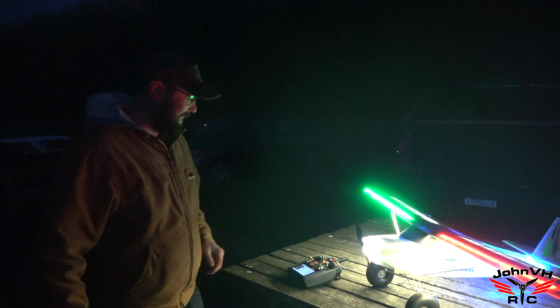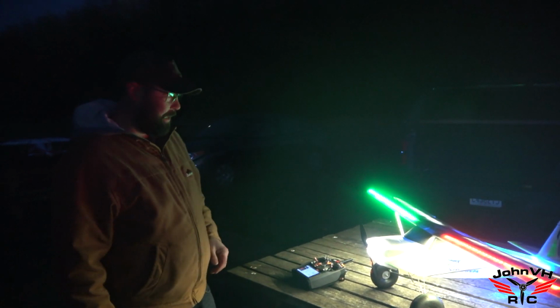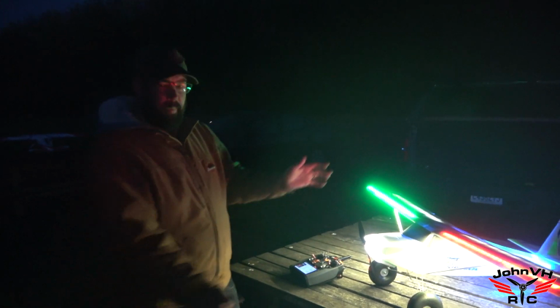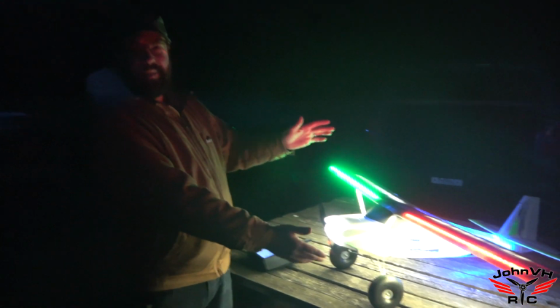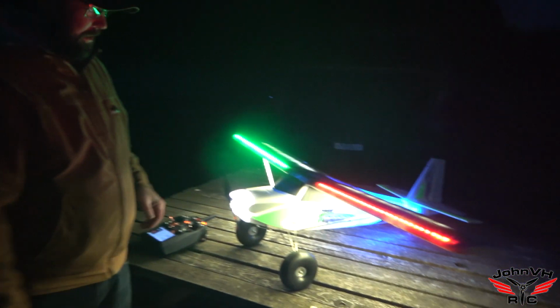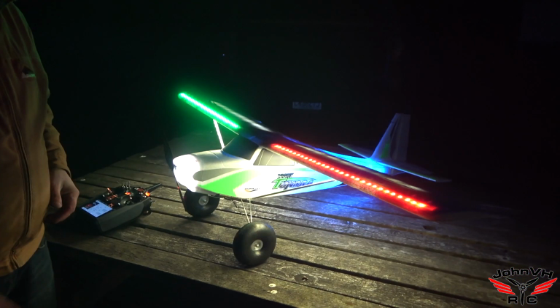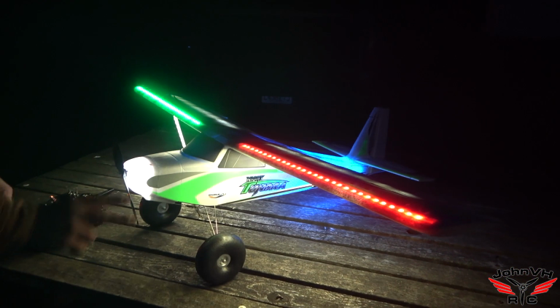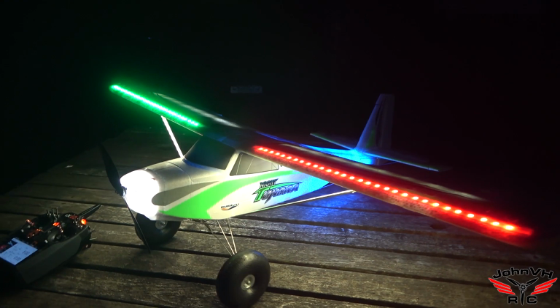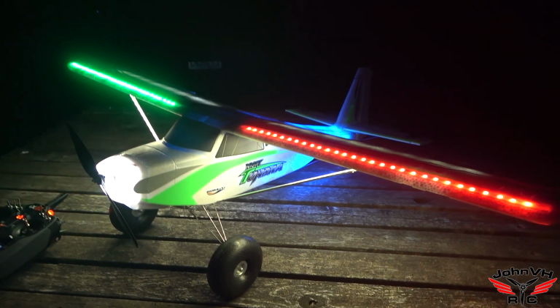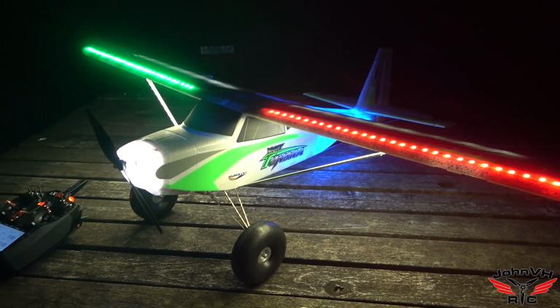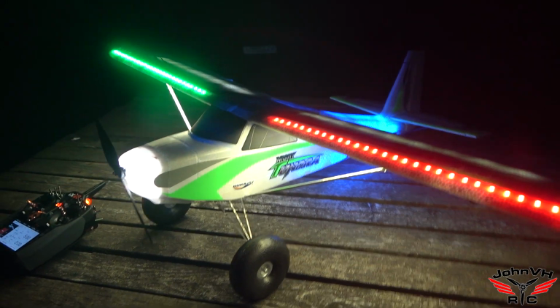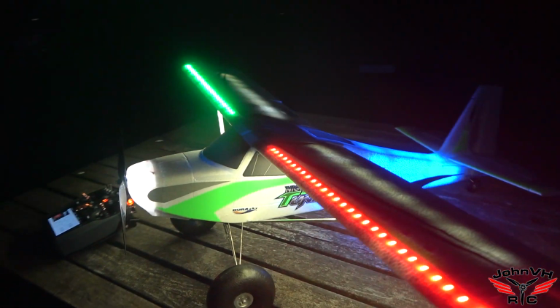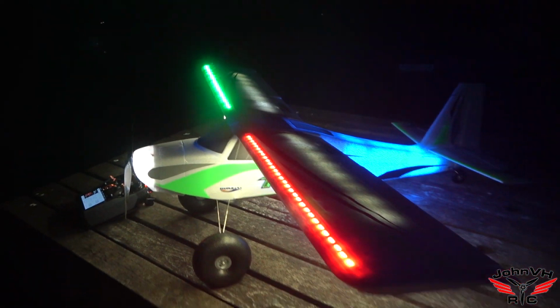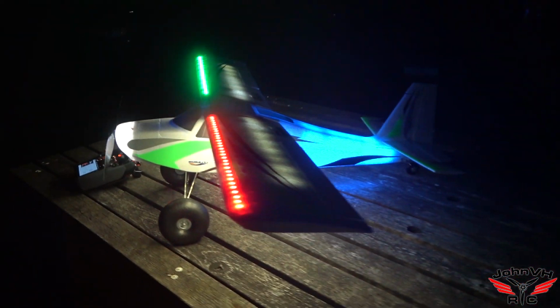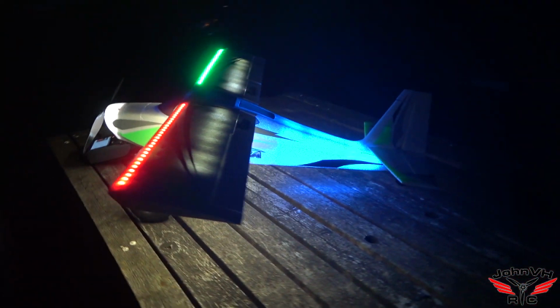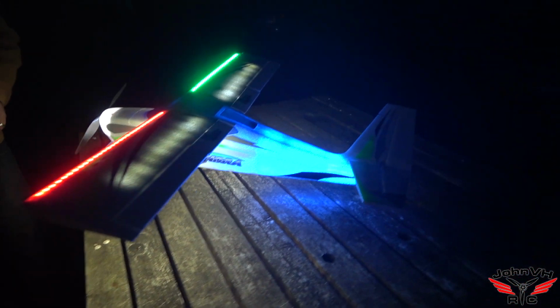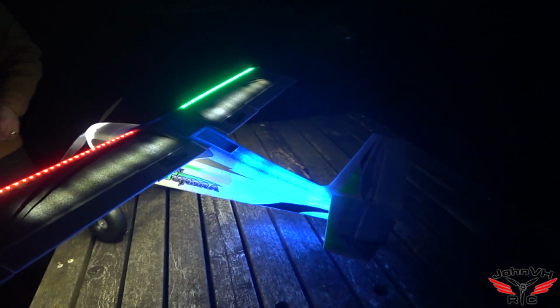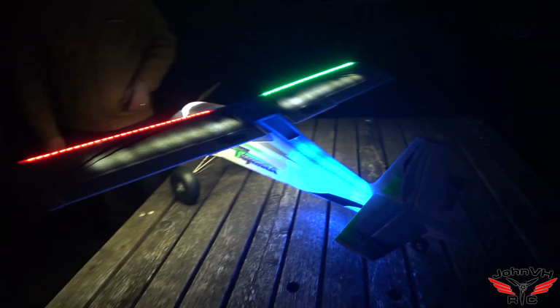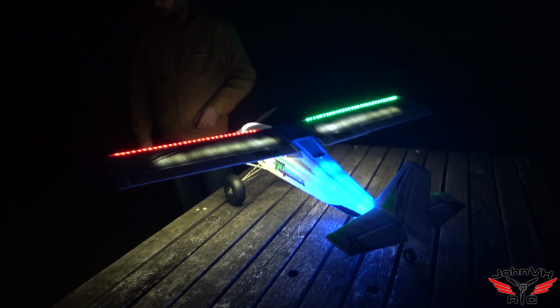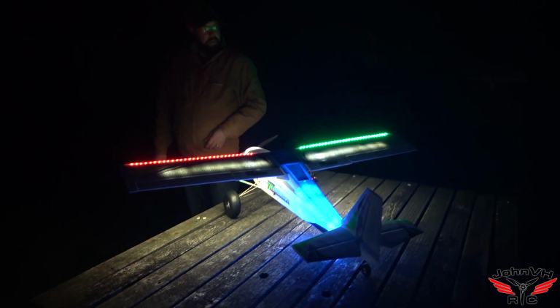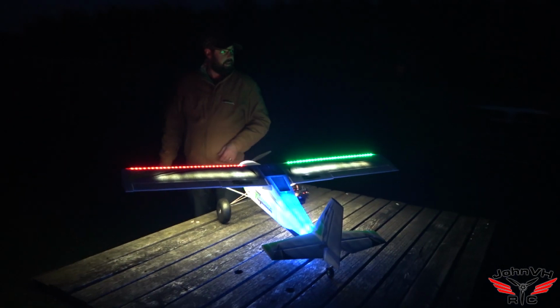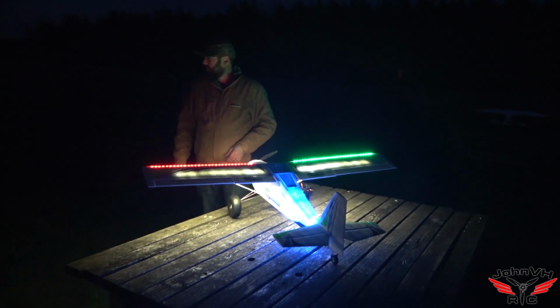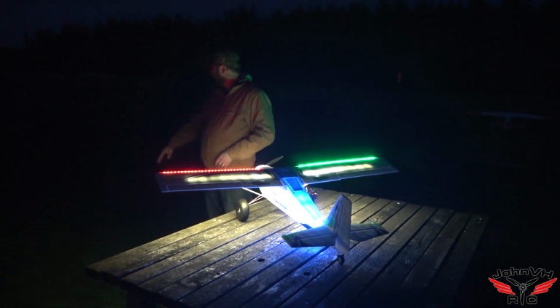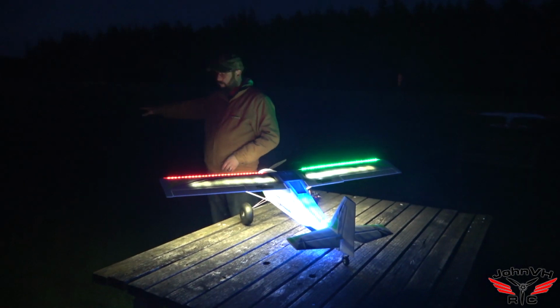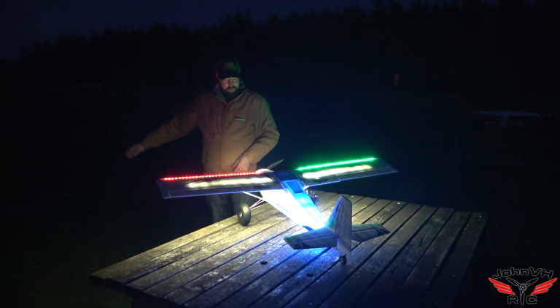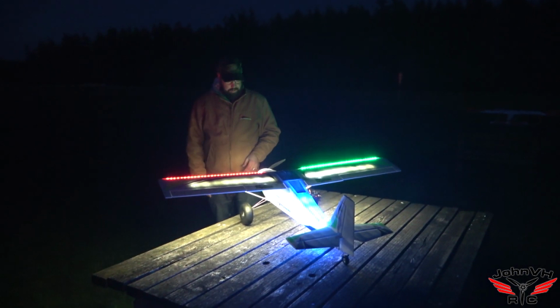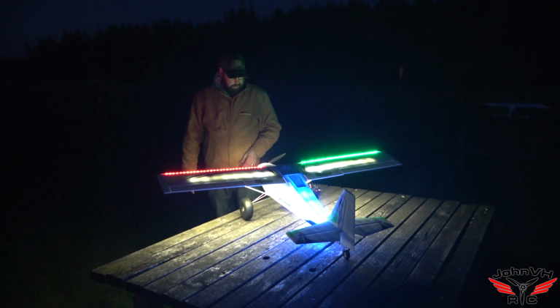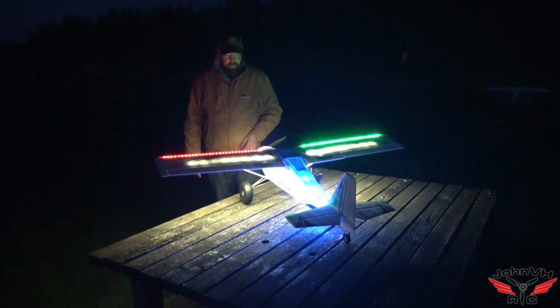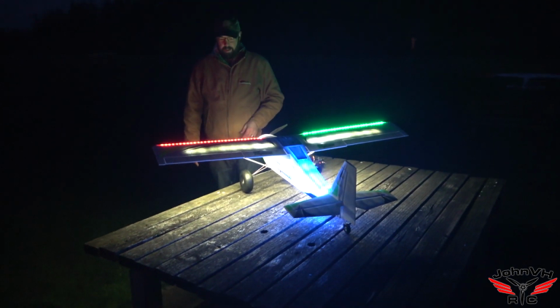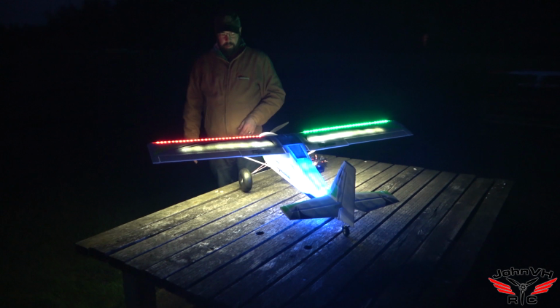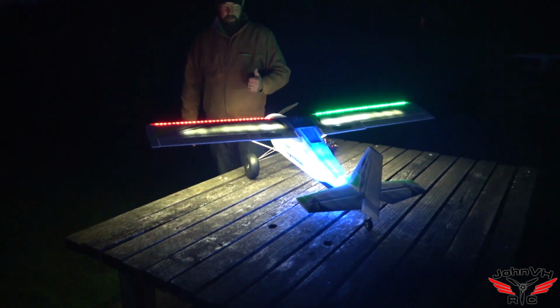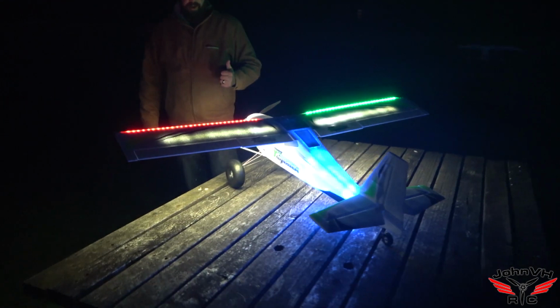Hey guys, welcome back. It's Night Tundra time, flight two. It's really dark now. It probably won't show quite as dark as it is, but this thing is lighting up all the way to the pilot stations out there. It's pretty crazy. I'm pumped to give it a try in the dark.